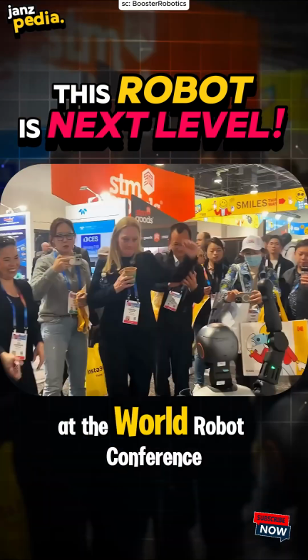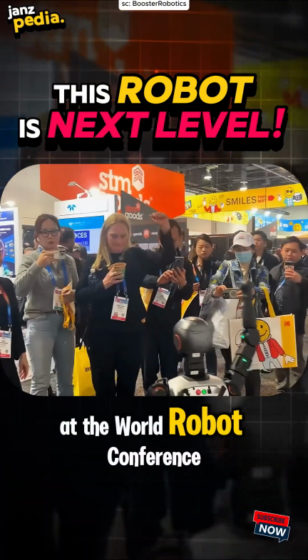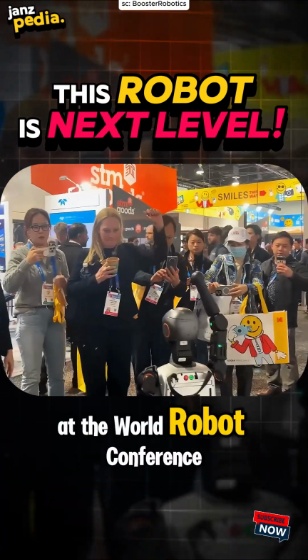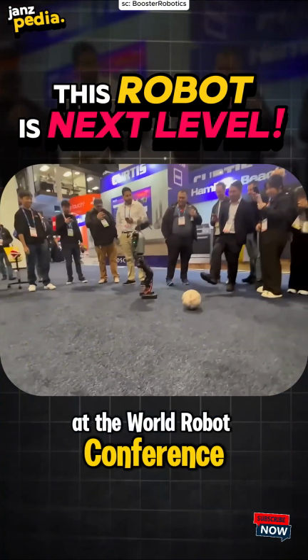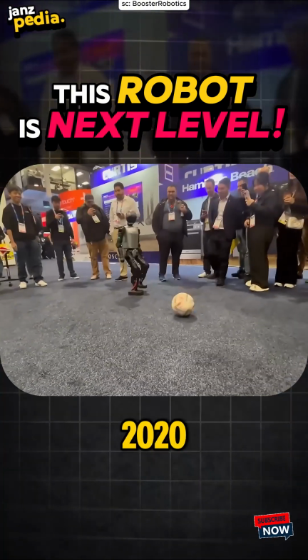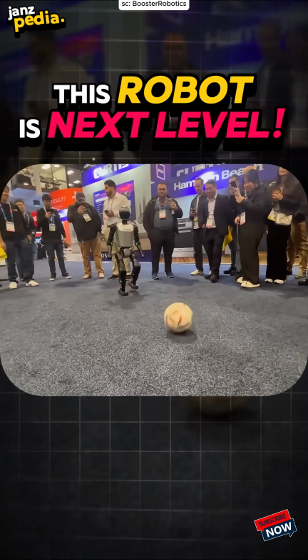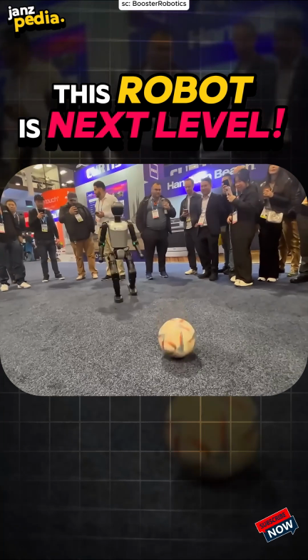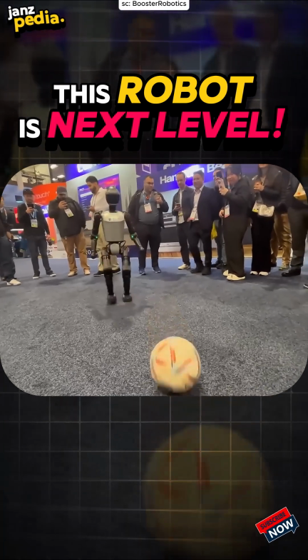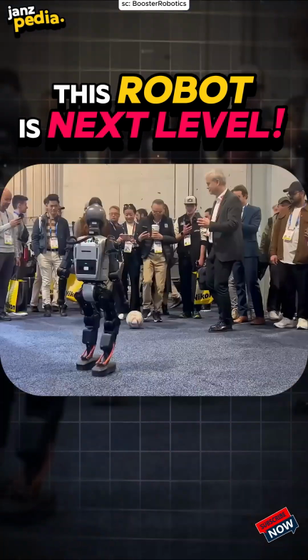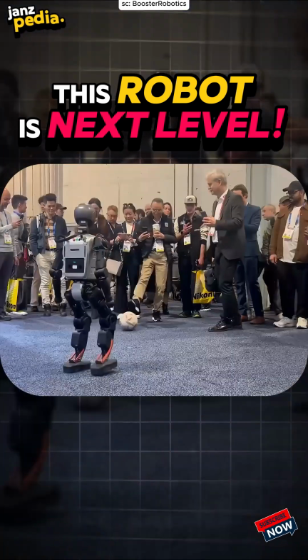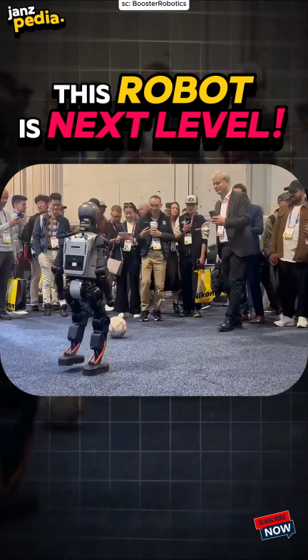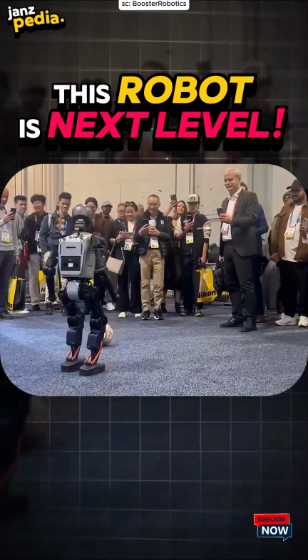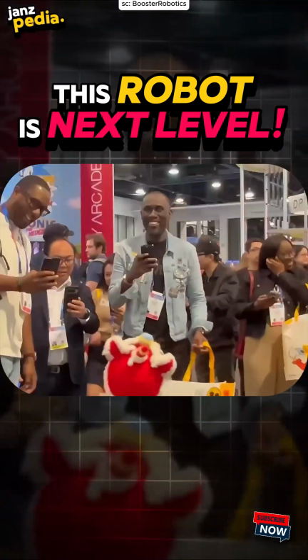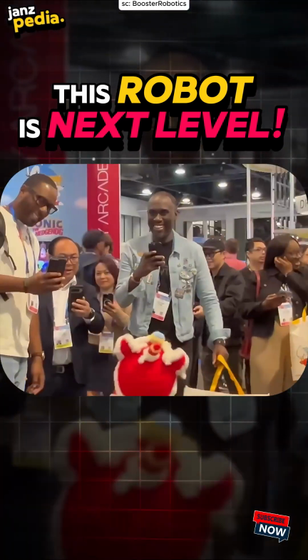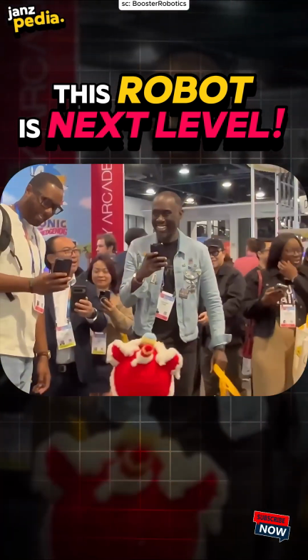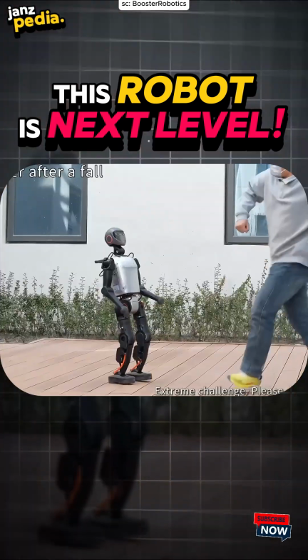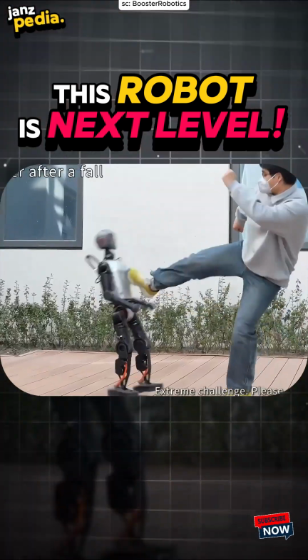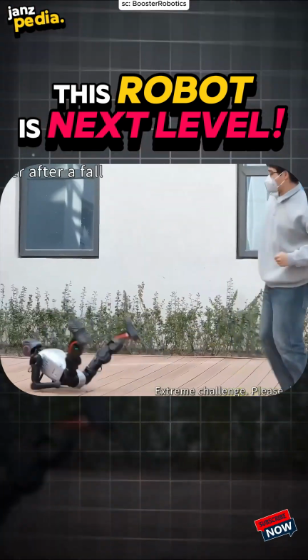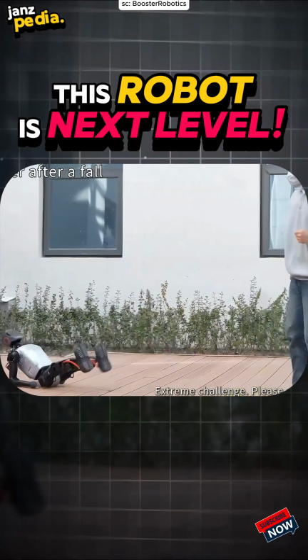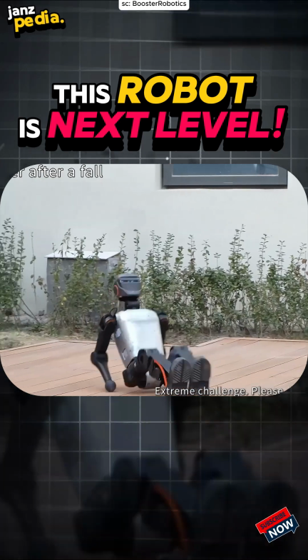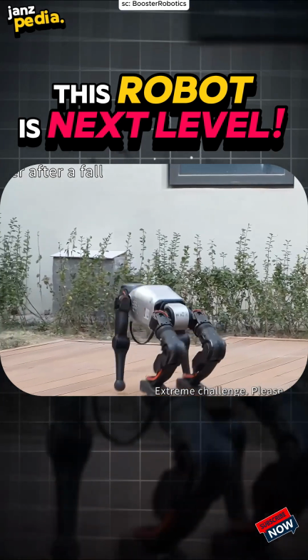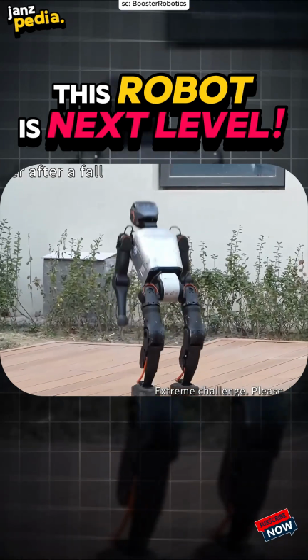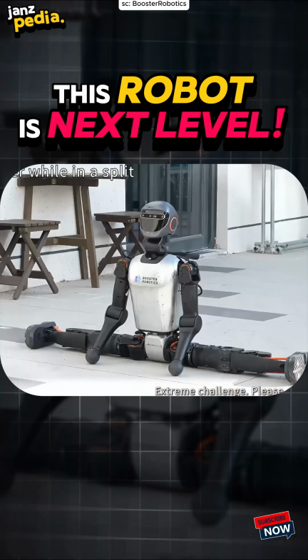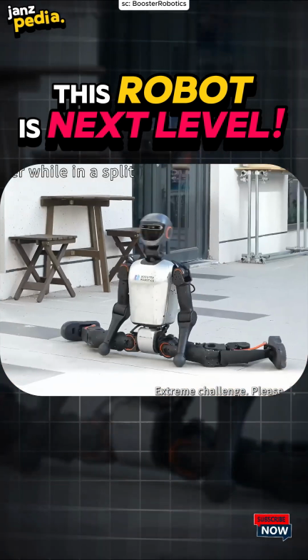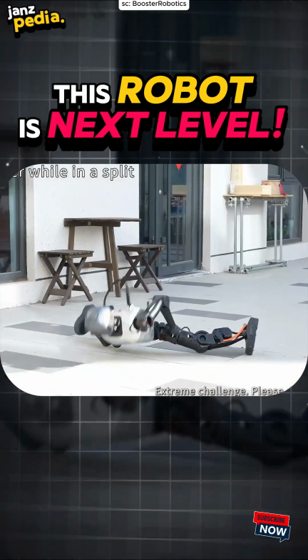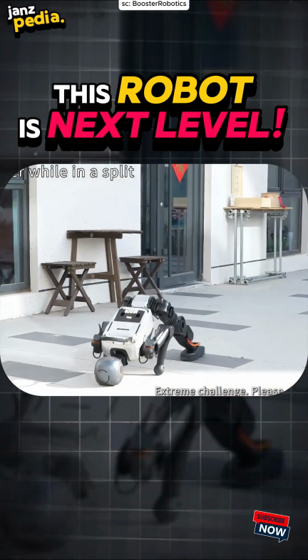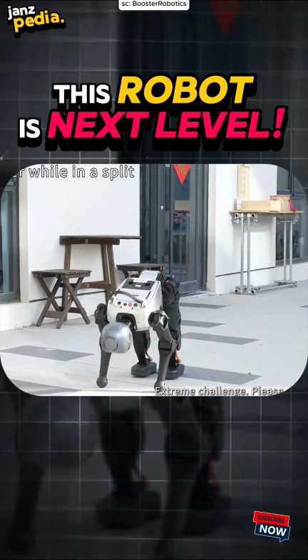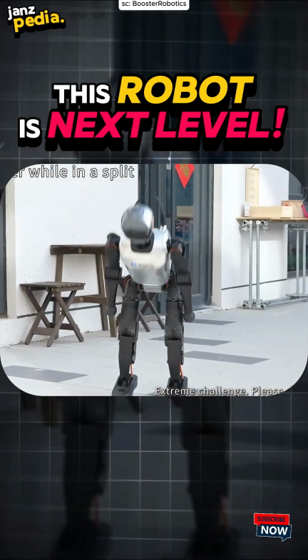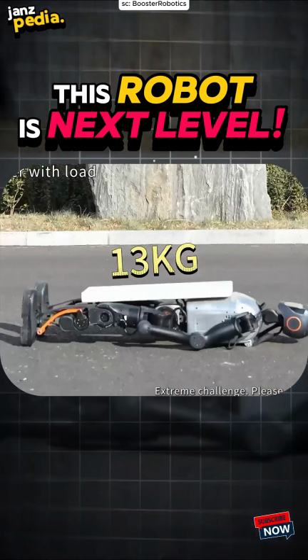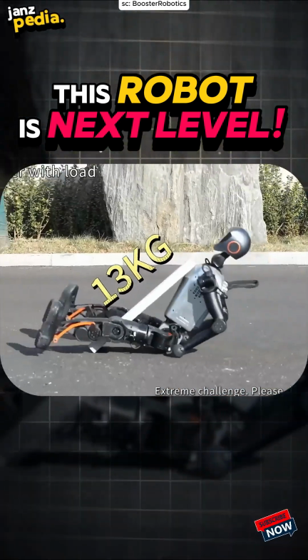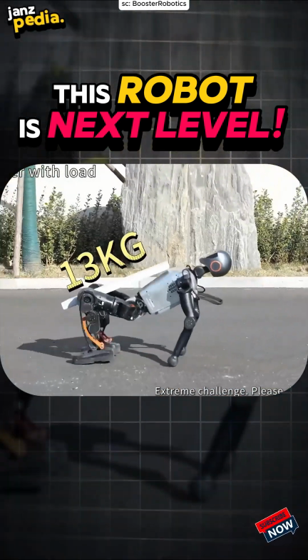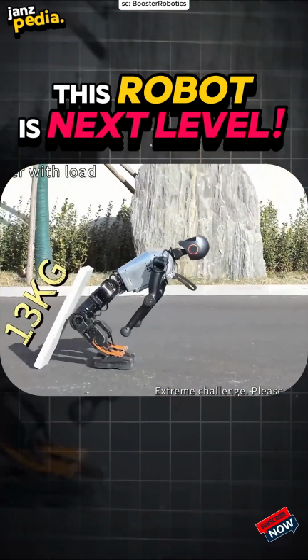At the World Robot Conference 2024, Booster T1 instantly stole the spotlight. Picture this: it can do sideways splits, vertical splits, and even rotate its joints 360 degrees.